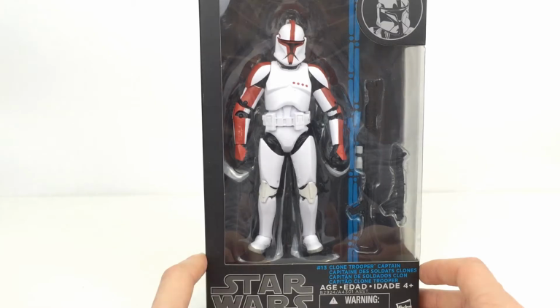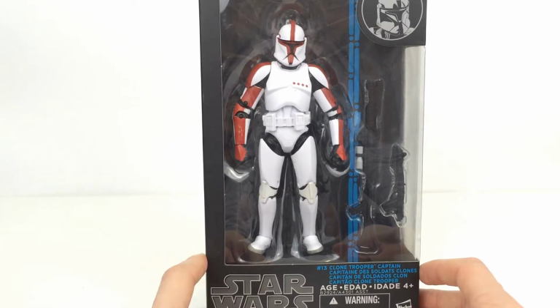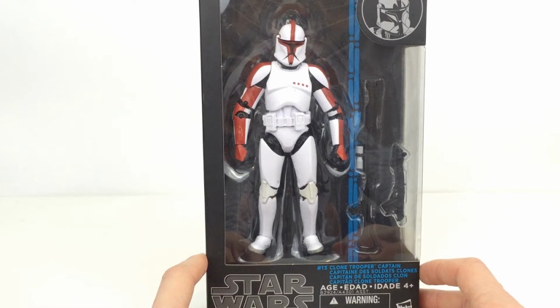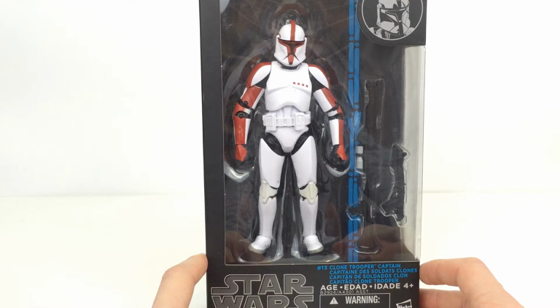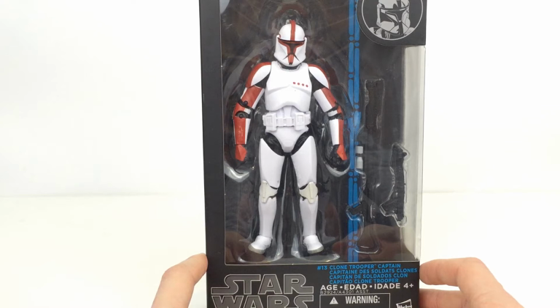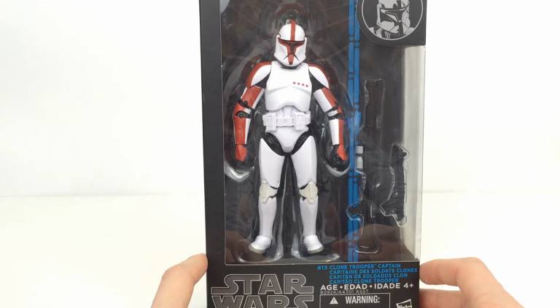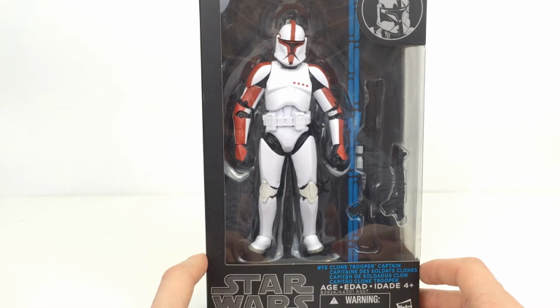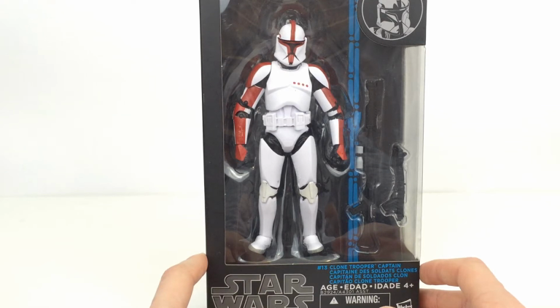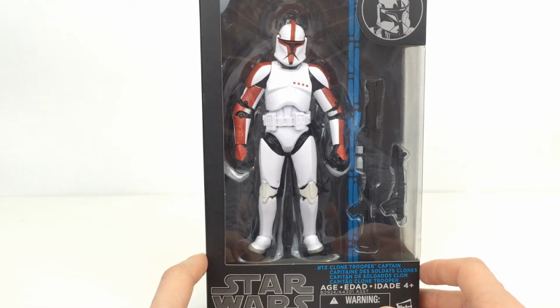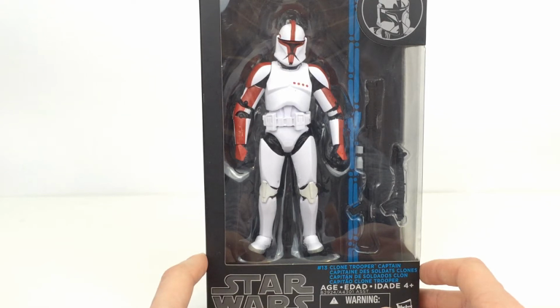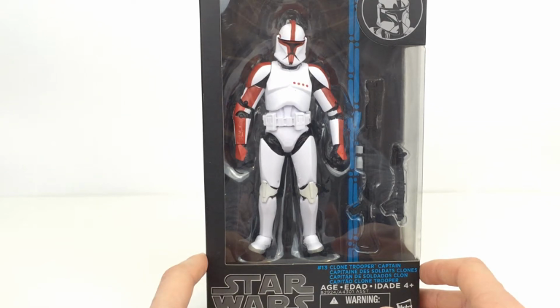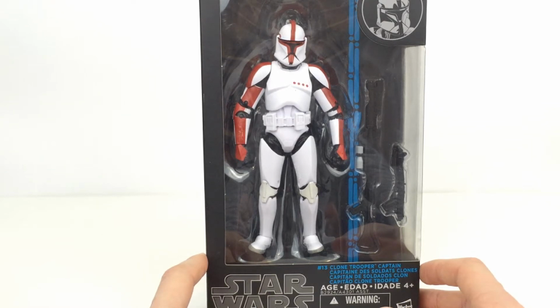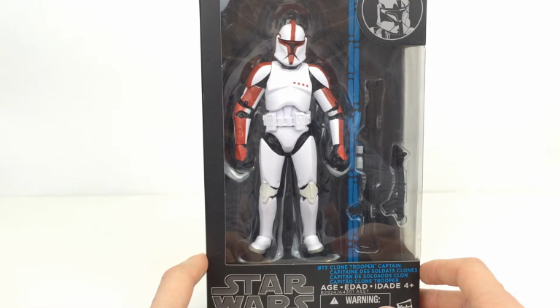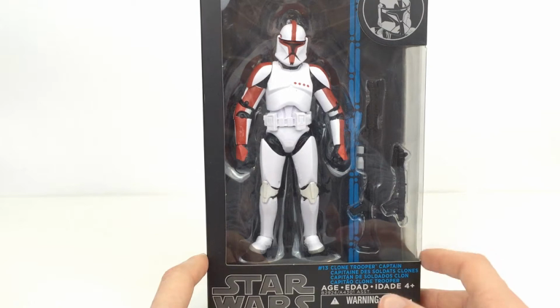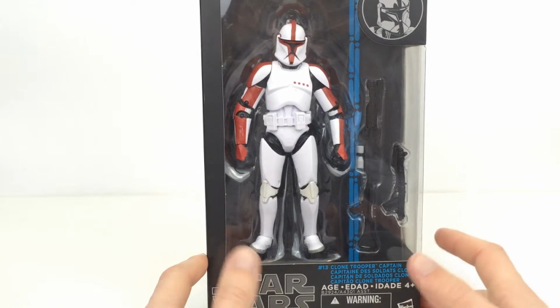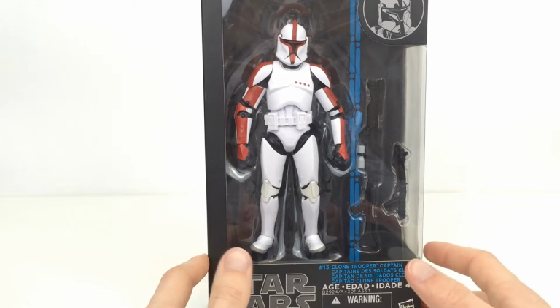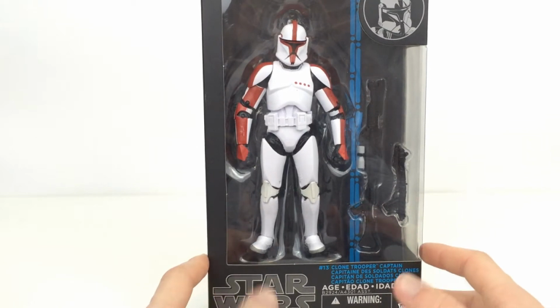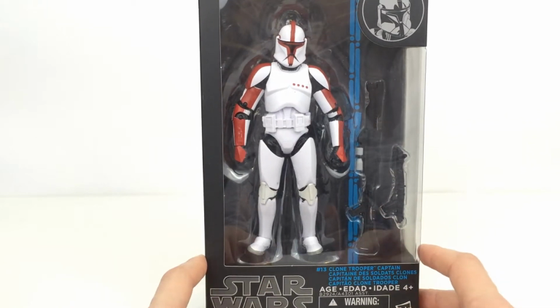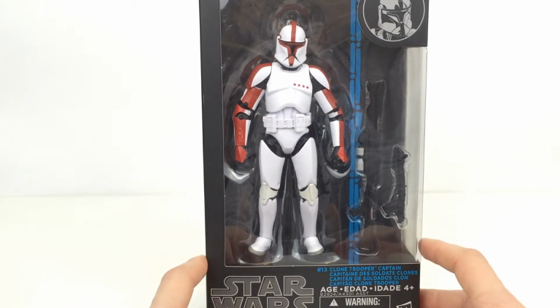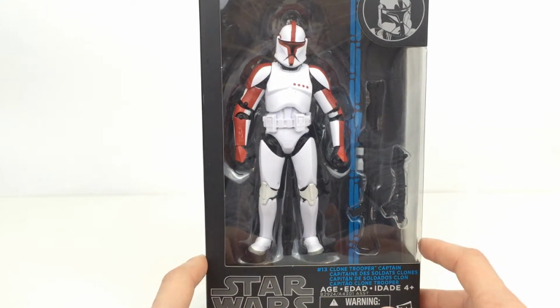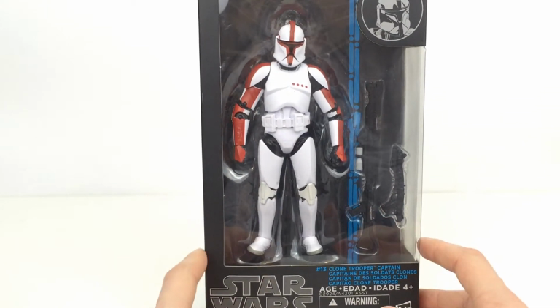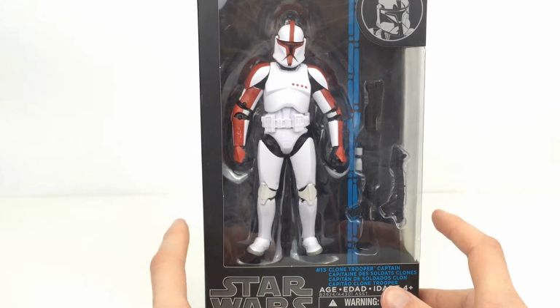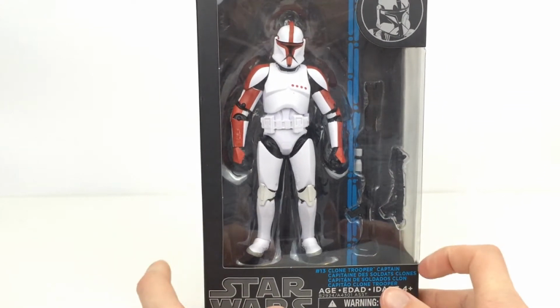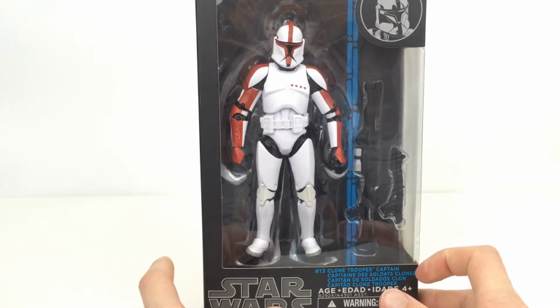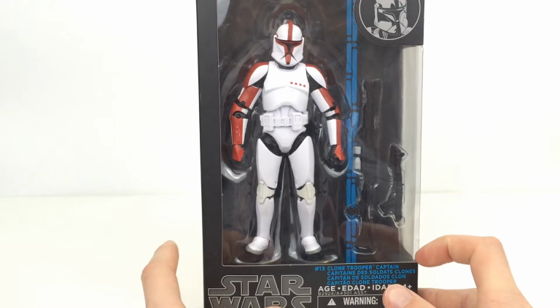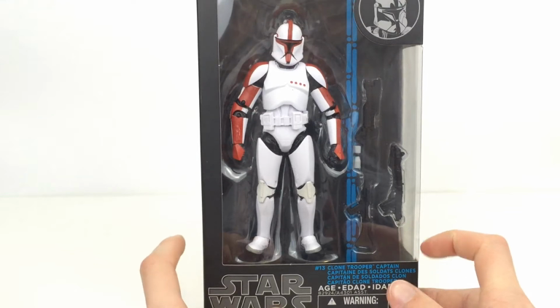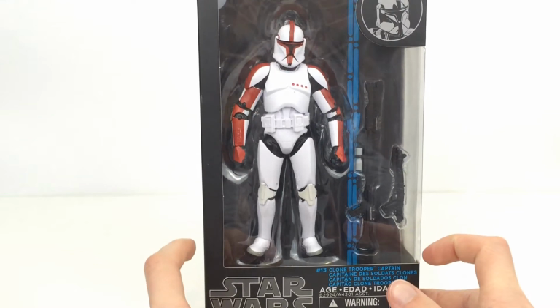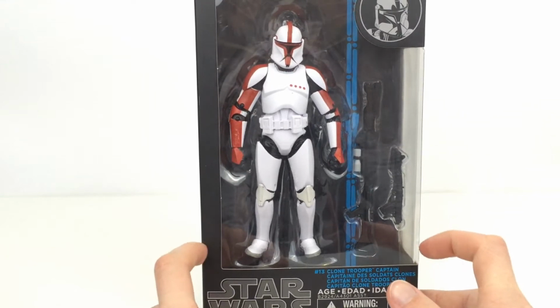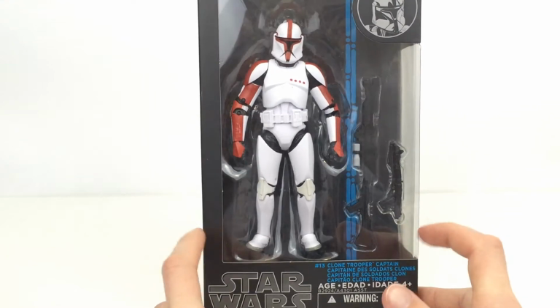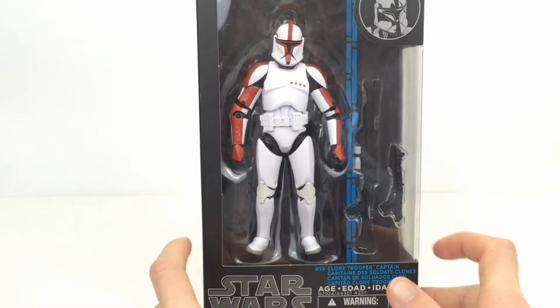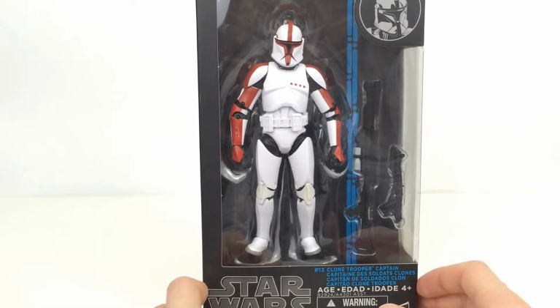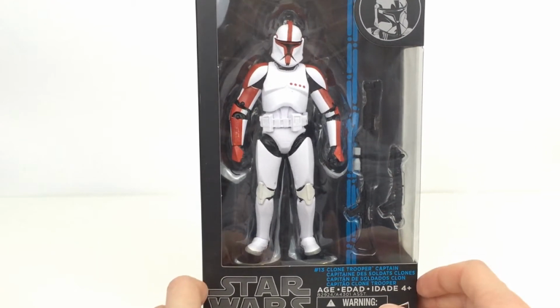Hi everyone, welcome to Homerino Collectibles, where today I'm going to be taking a look at the Star Wars Black Series Clone Trooper Captain. This is going to be a really quick video because I've already done a review of the Clone Trooper and also the Clone Trooper Sergeant, which is the green one, which I'll show you later on in this video.